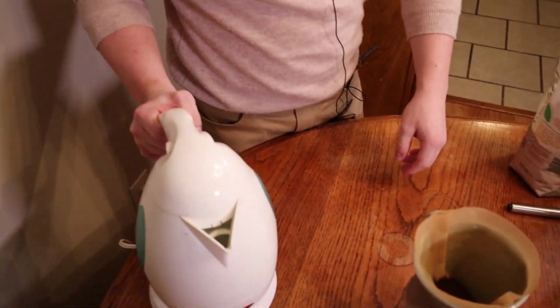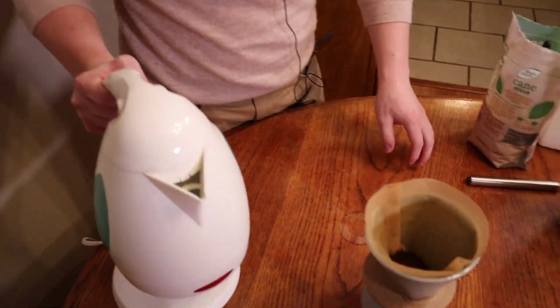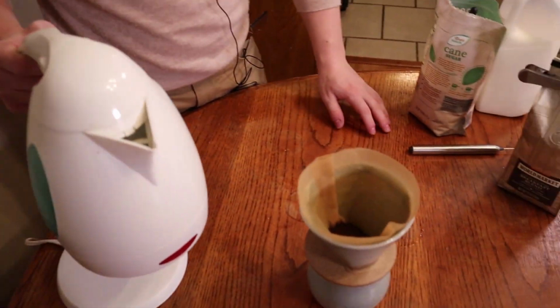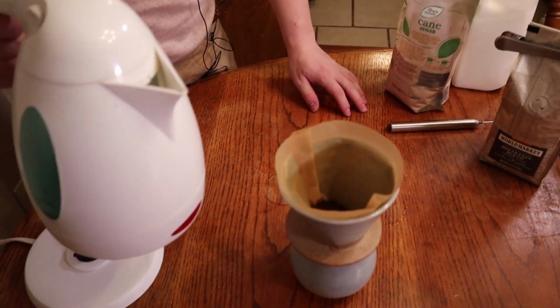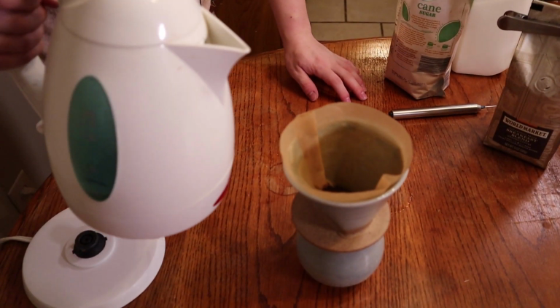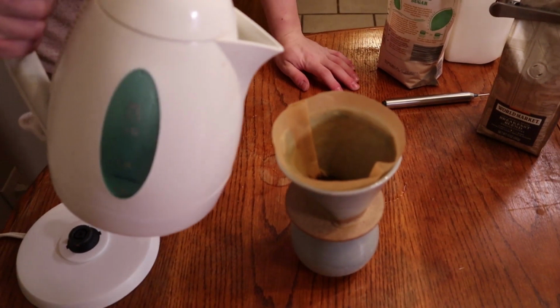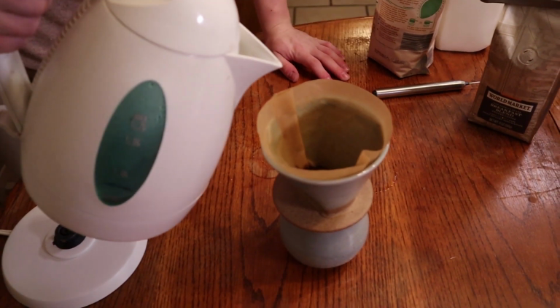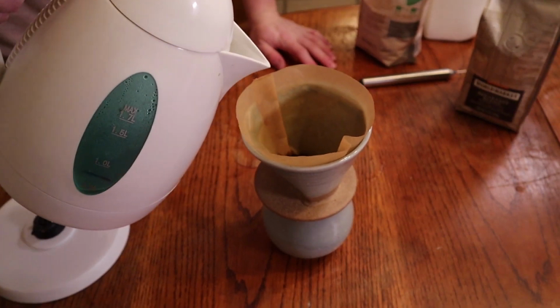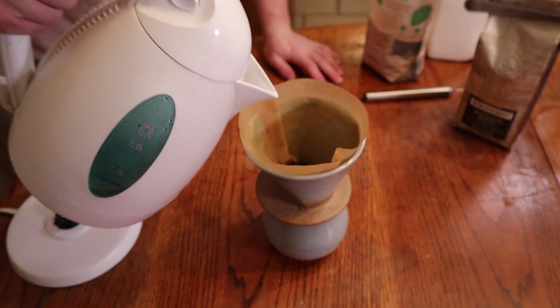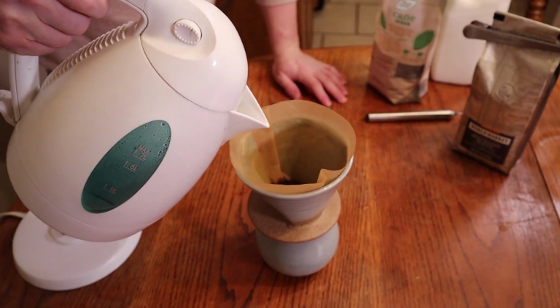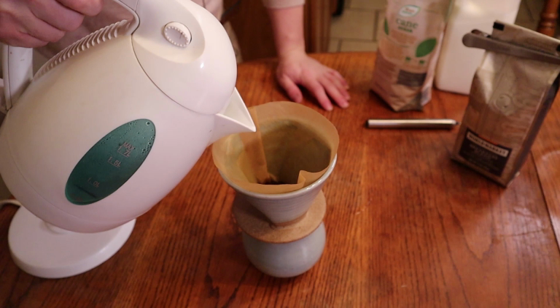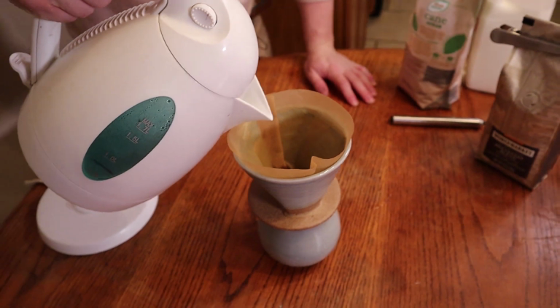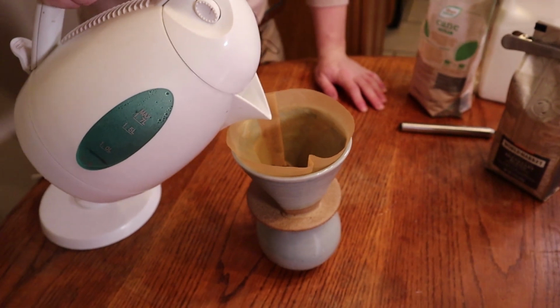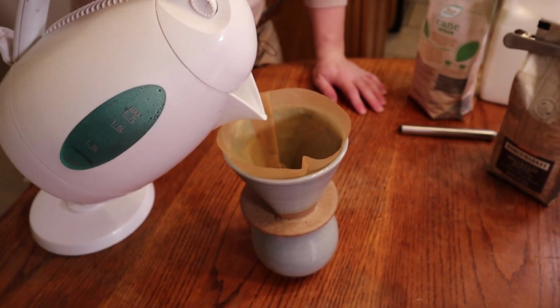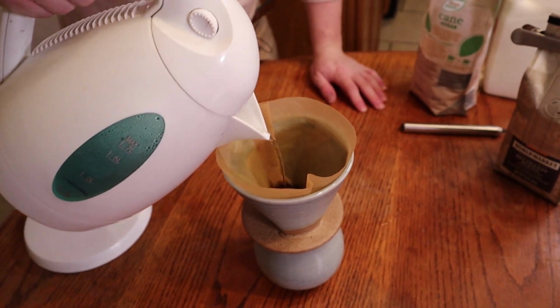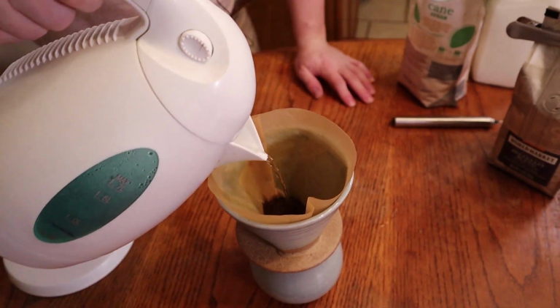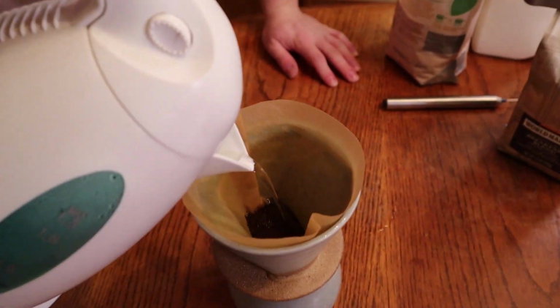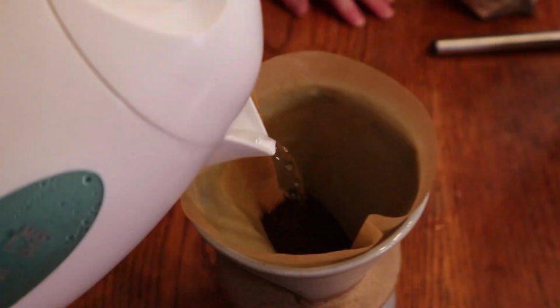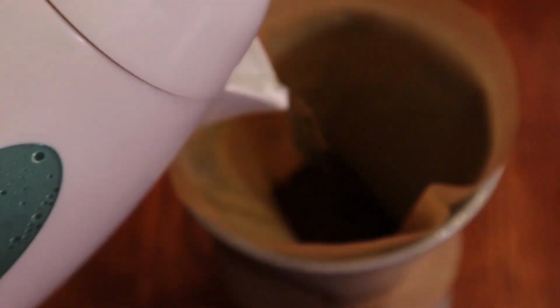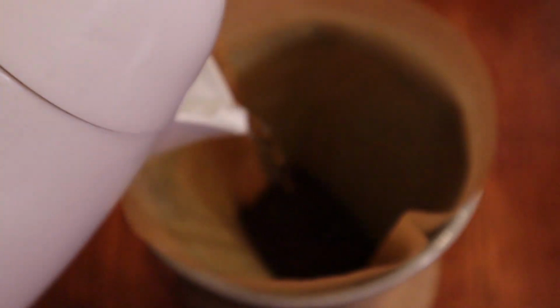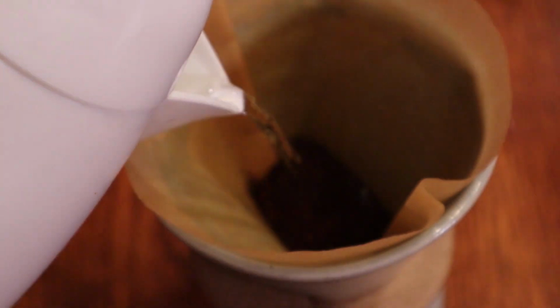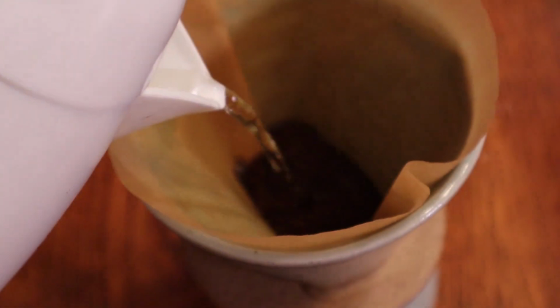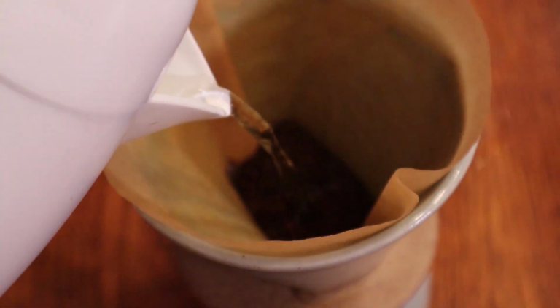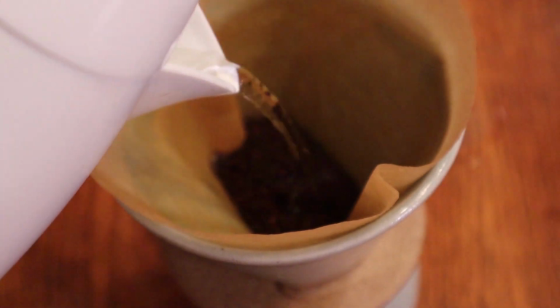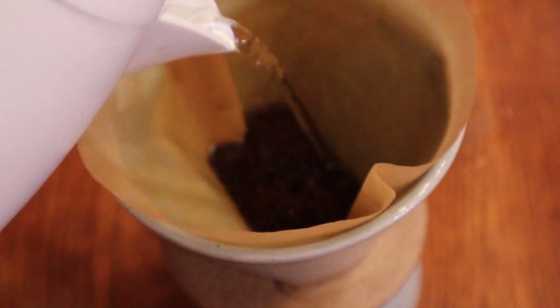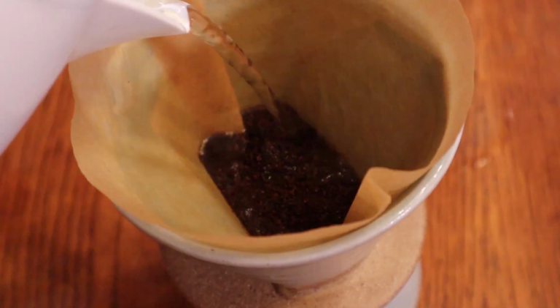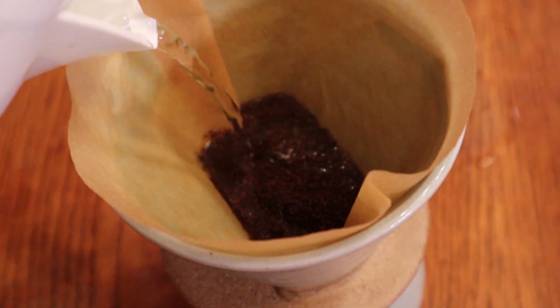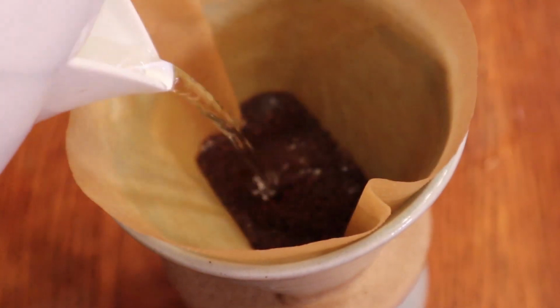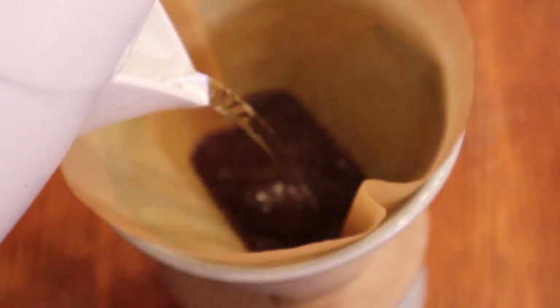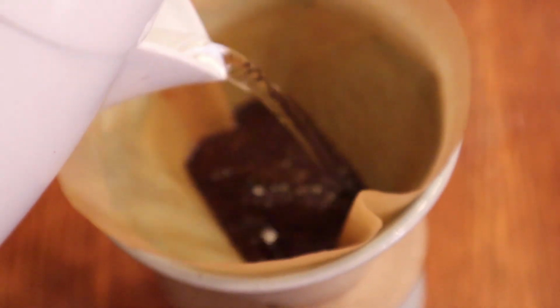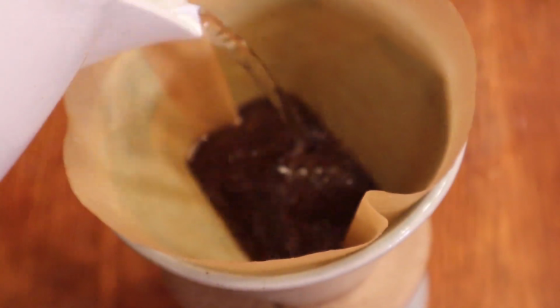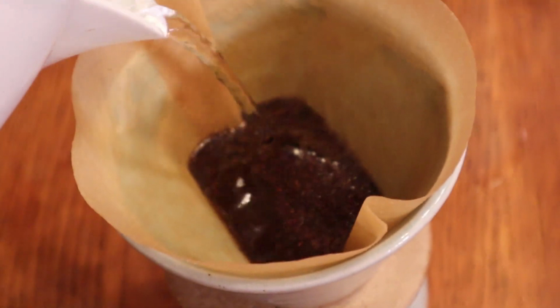Now what we're gonna do is slowly pour in our water. Start by pouring right in the center of the coffee, and then start making circular motions to get all the grounds.